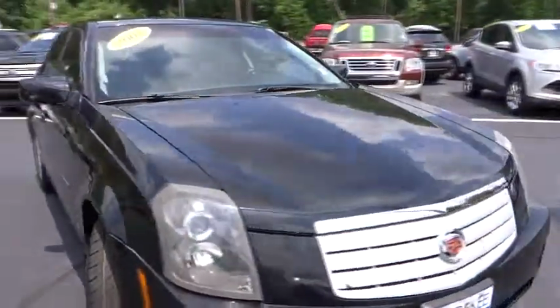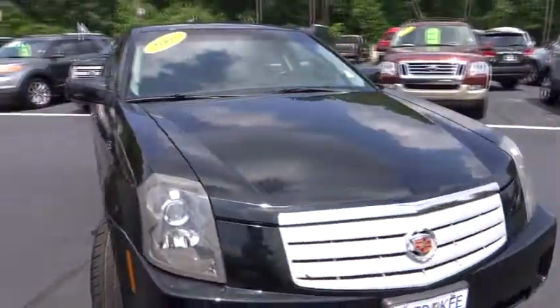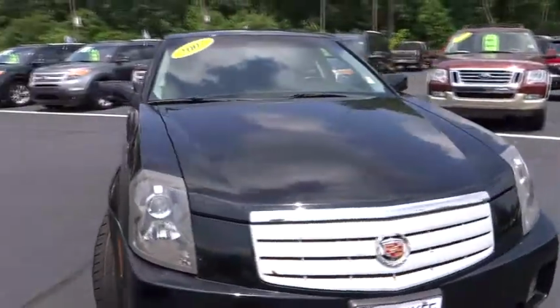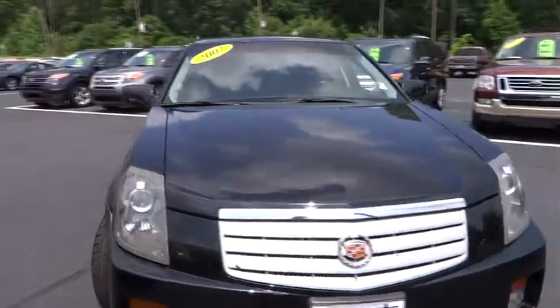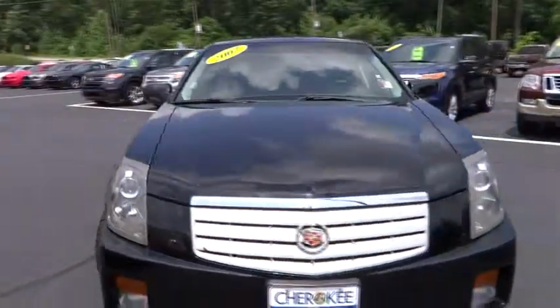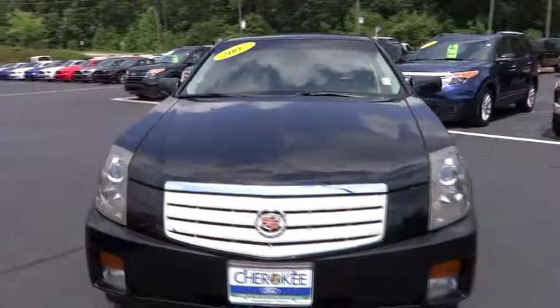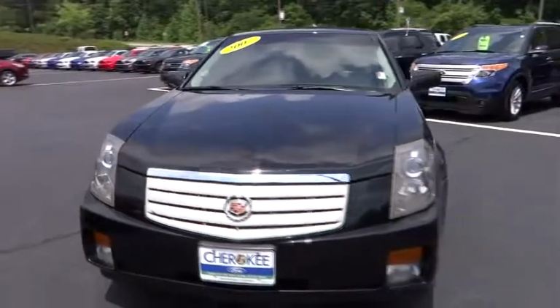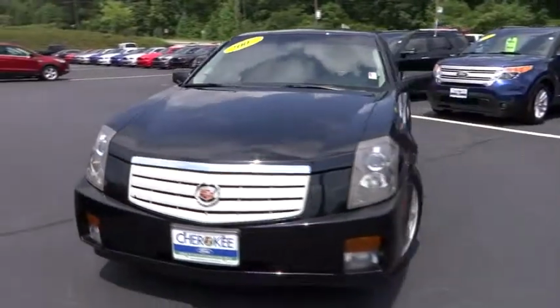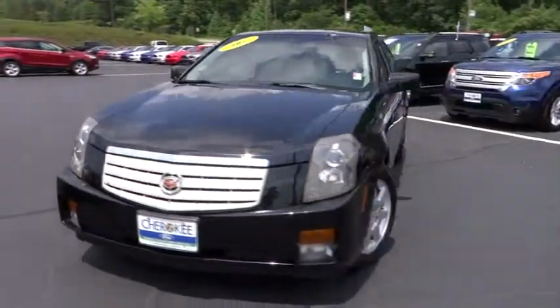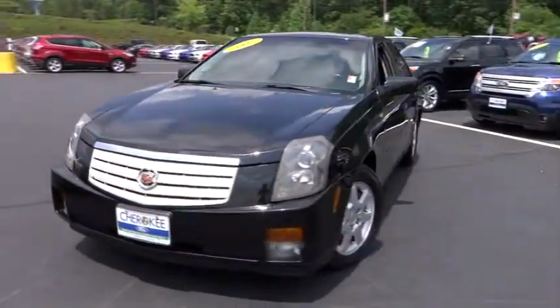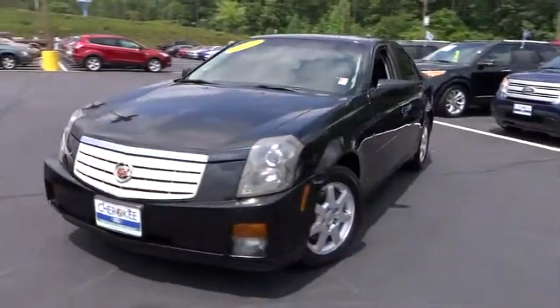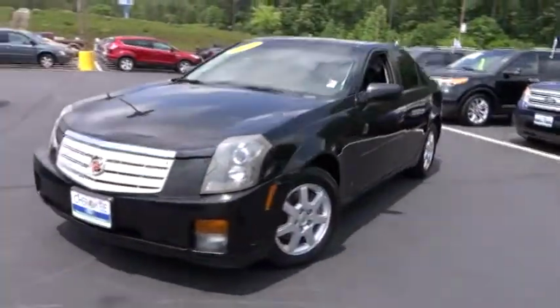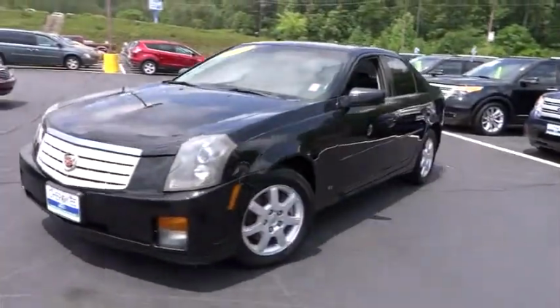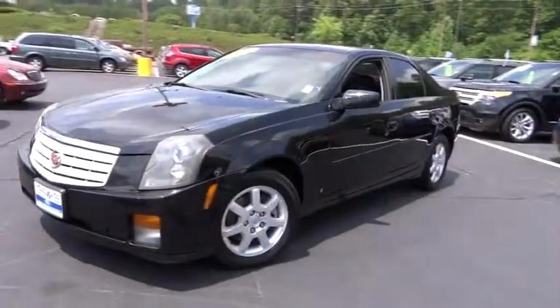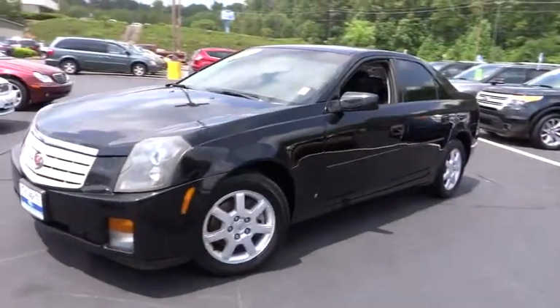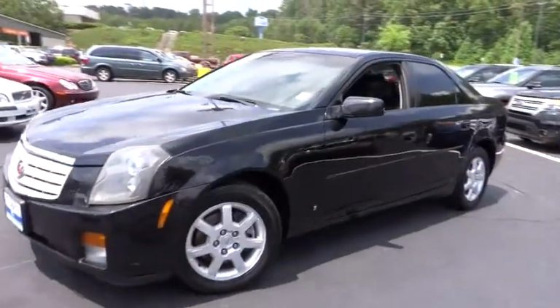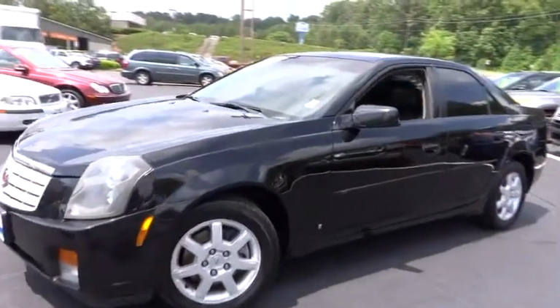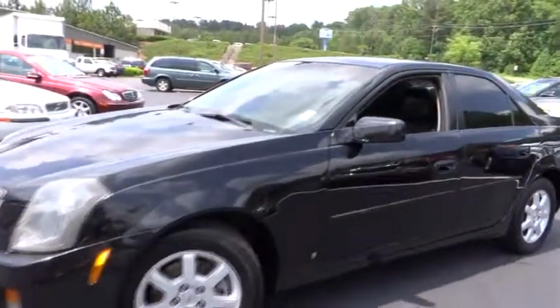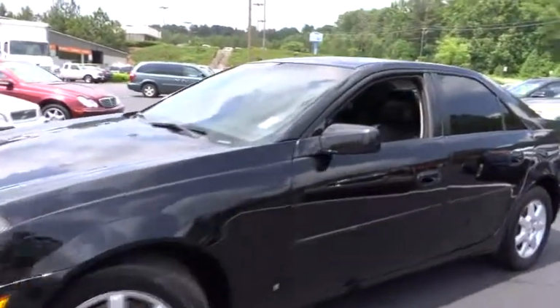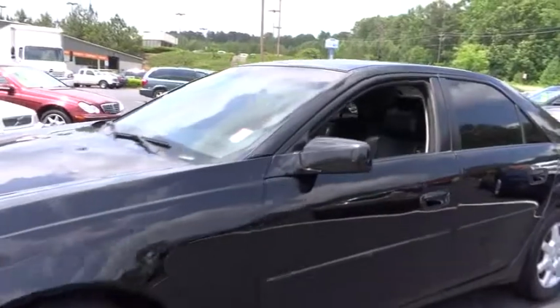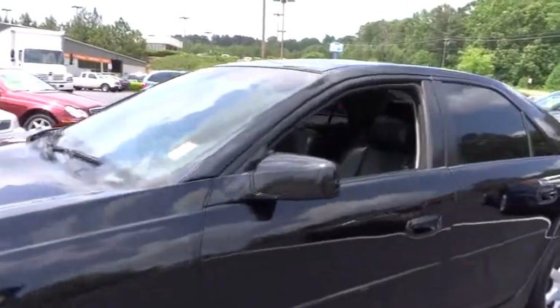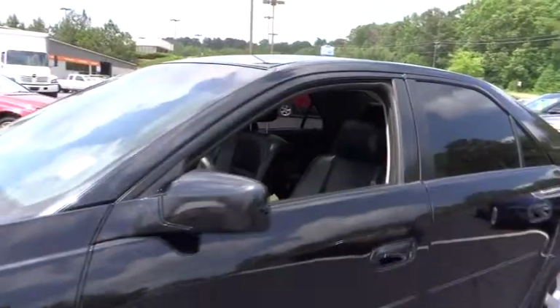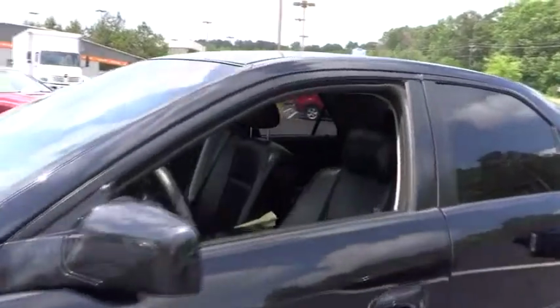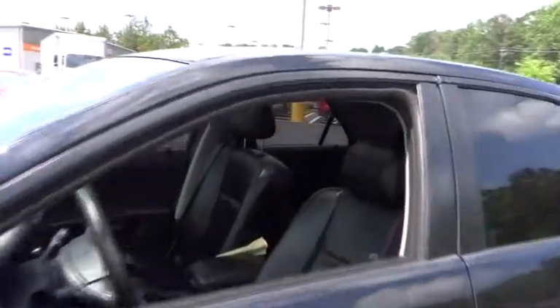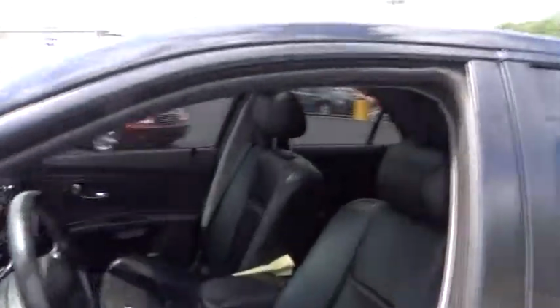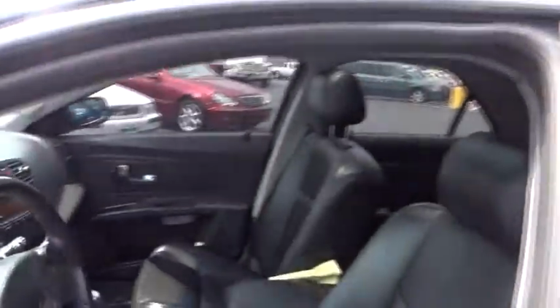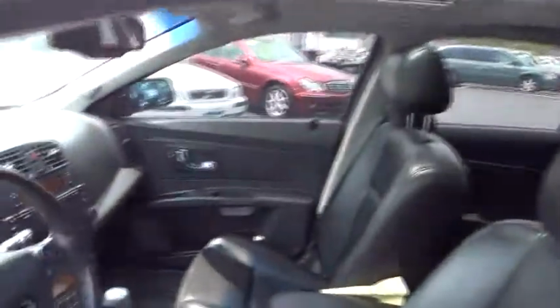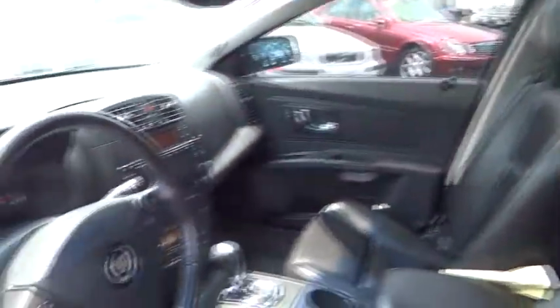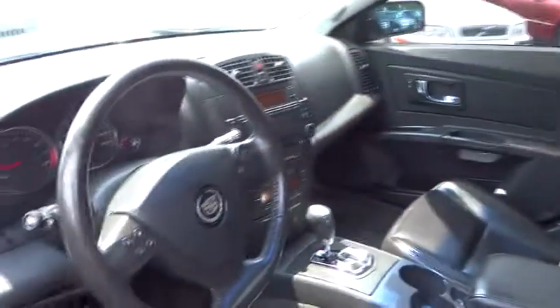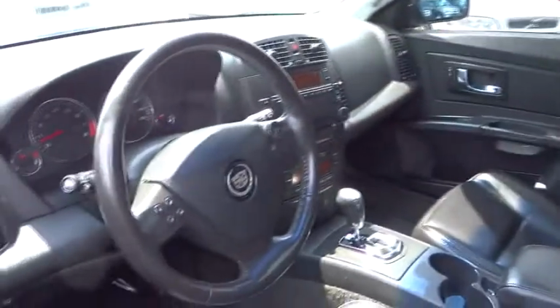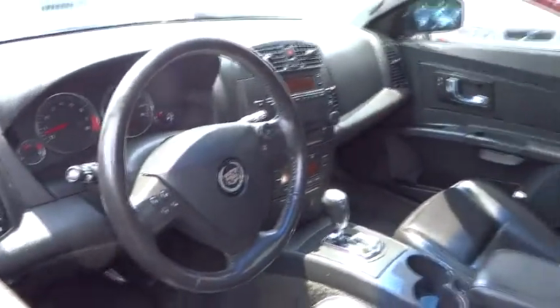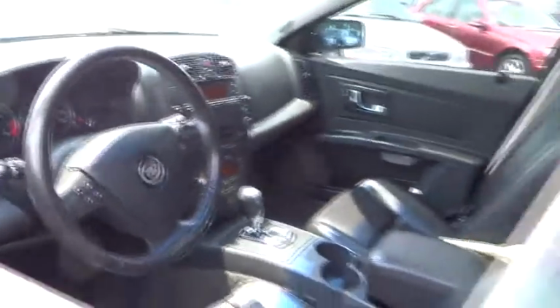Fog lamp, remote power door locks, passenger airbag, tachometer, tilt steering wheel, heads-up display. This vehicle offers reliability and good looks at a great price.